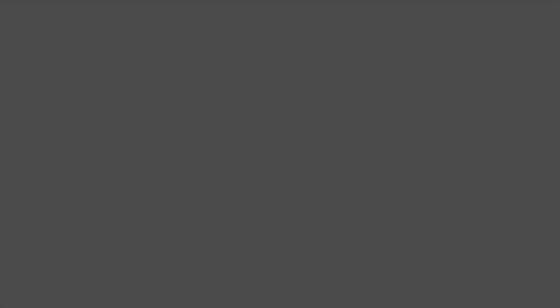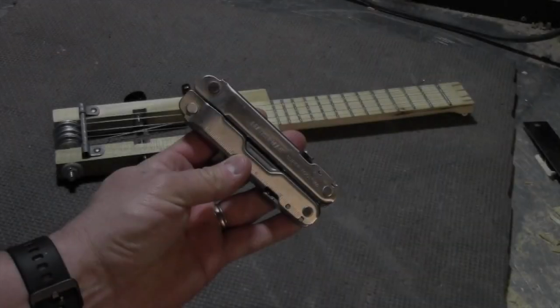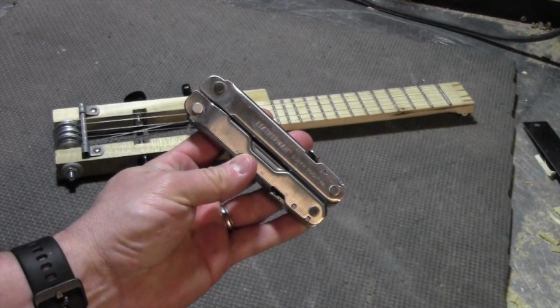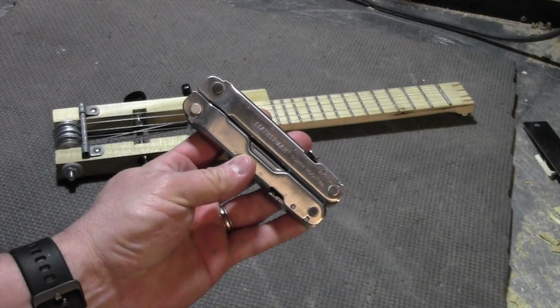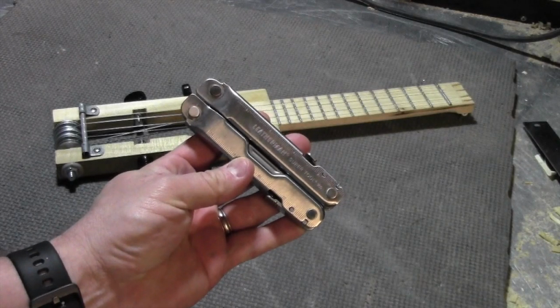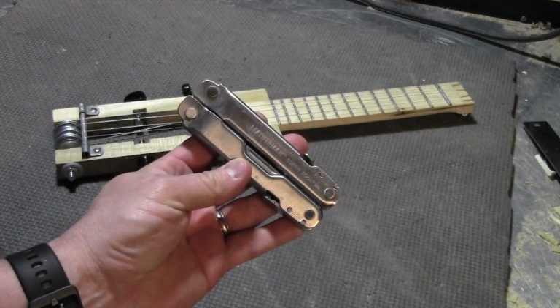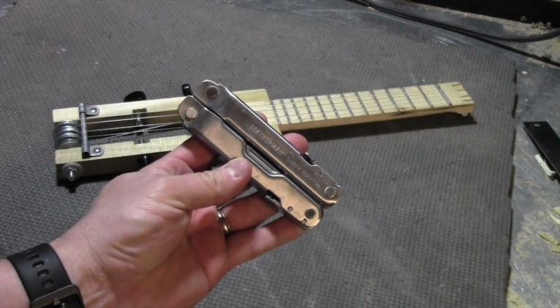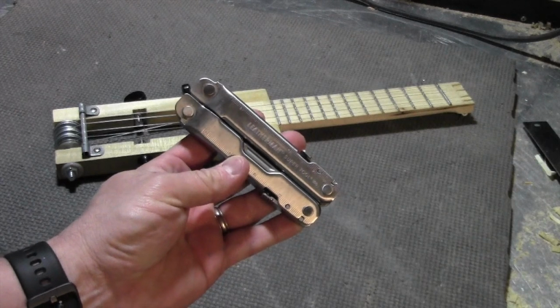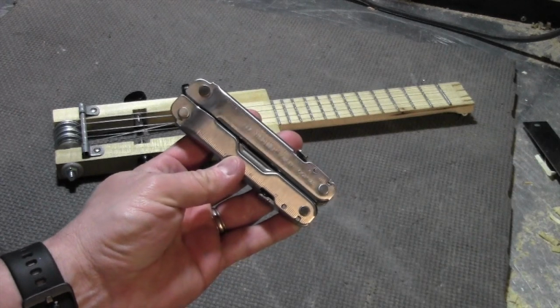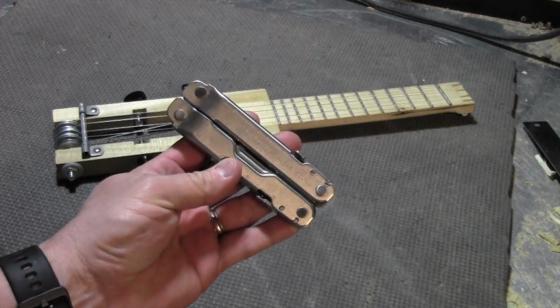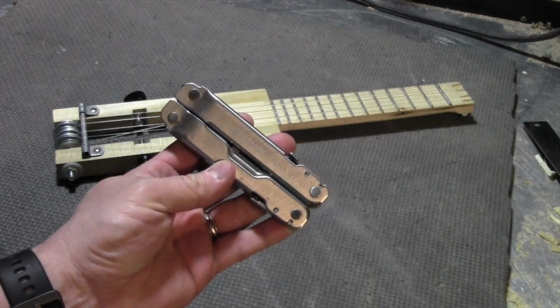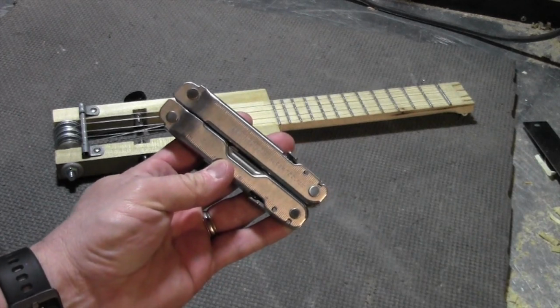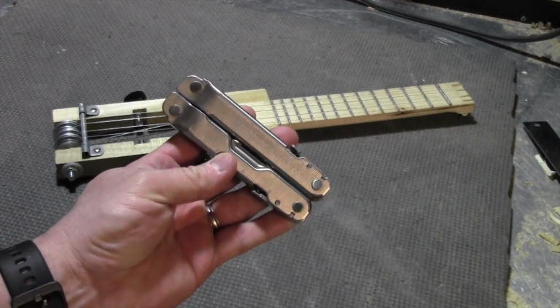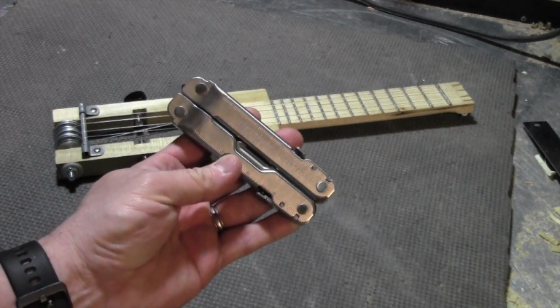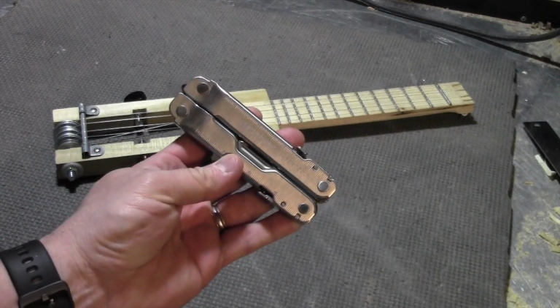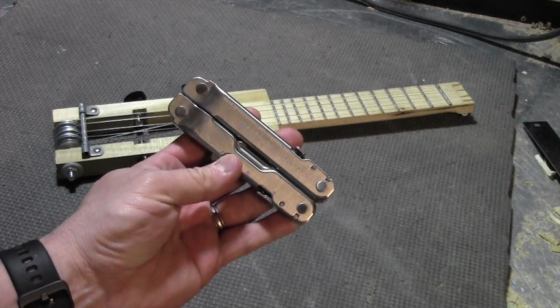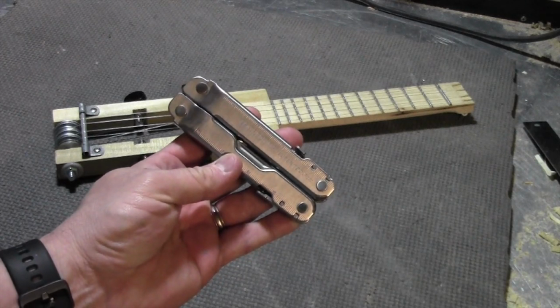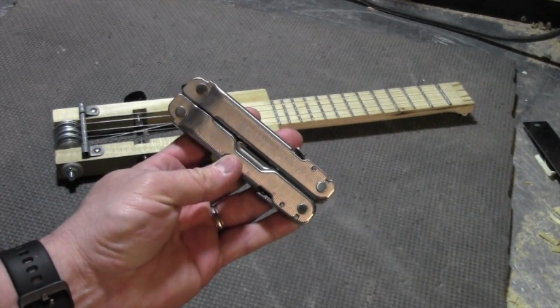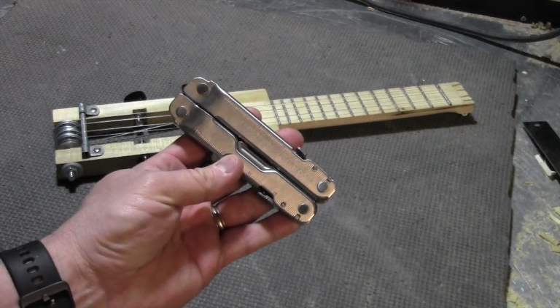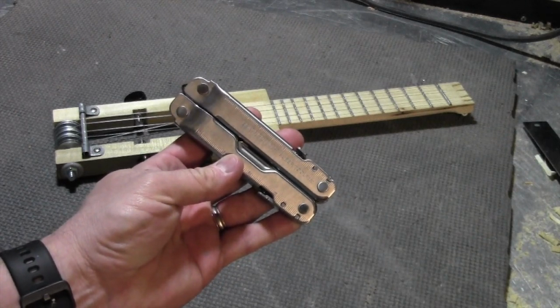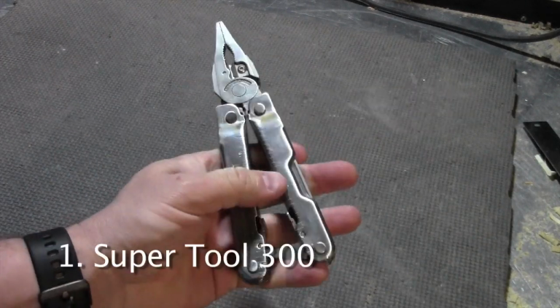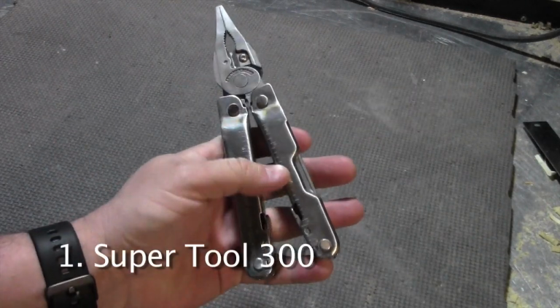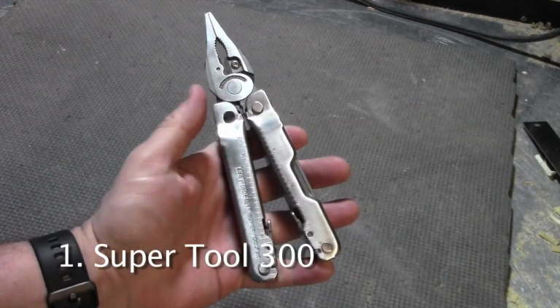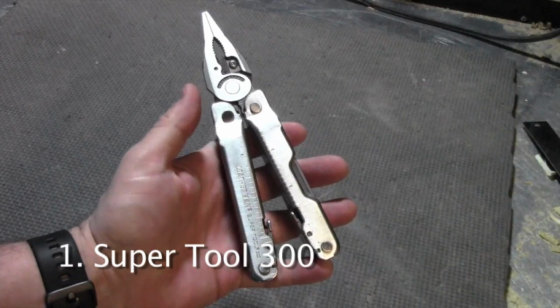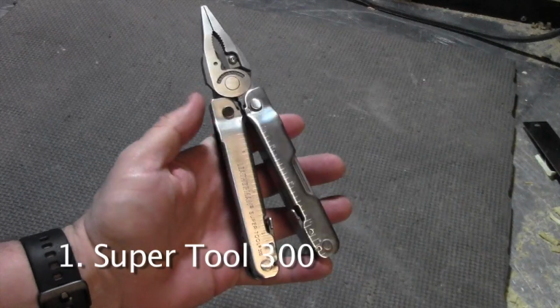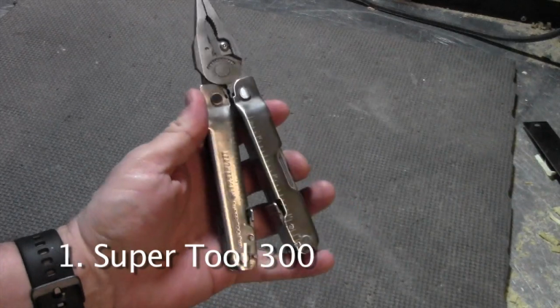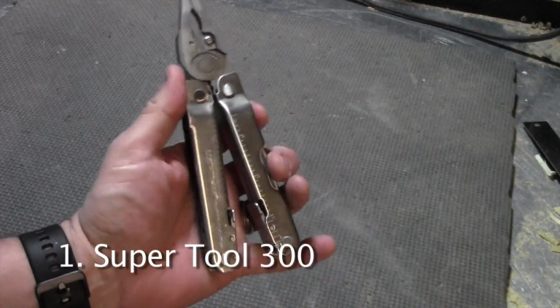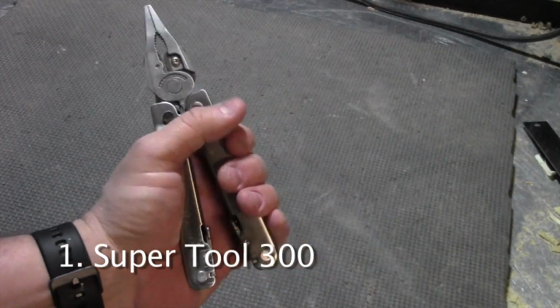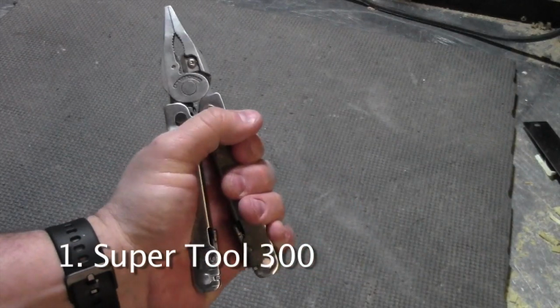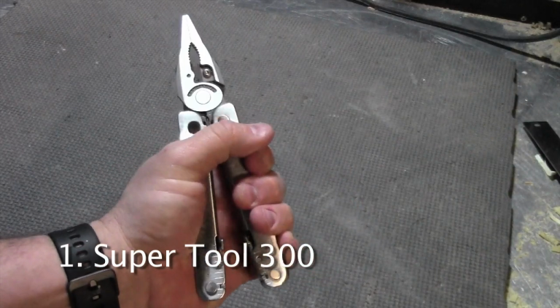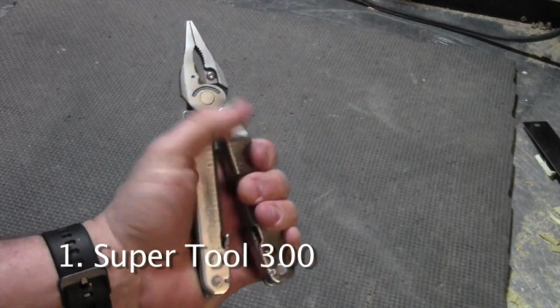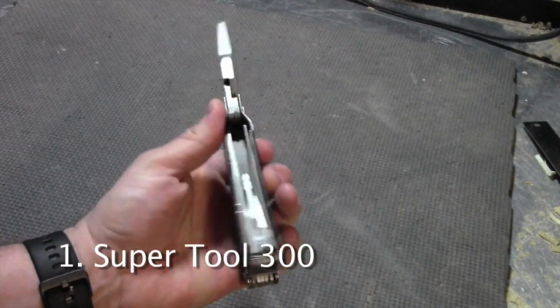Since I just completed a project with the Leatherman SuperTool 300, I've decided to show you my entire collection. This is the SuperTool 300 — it's a large multi-tool for big jobs.